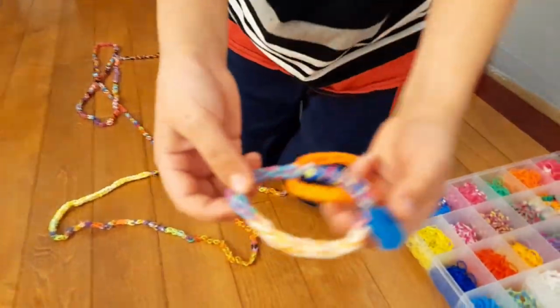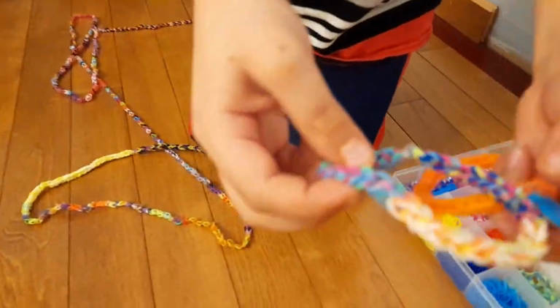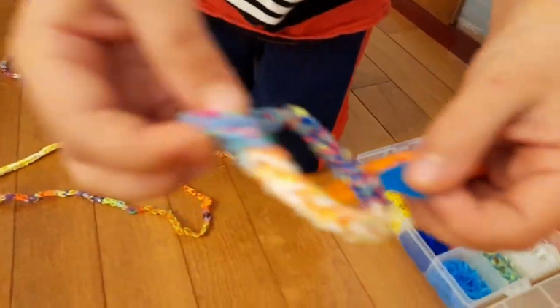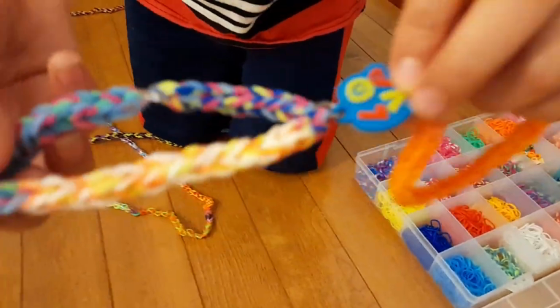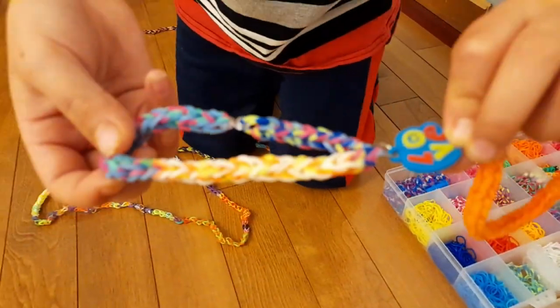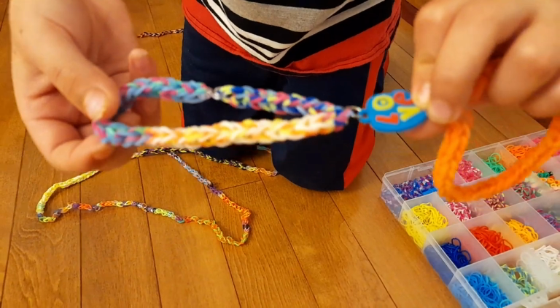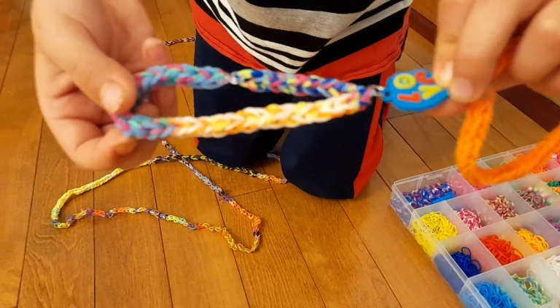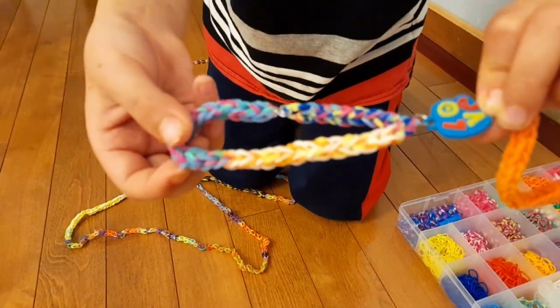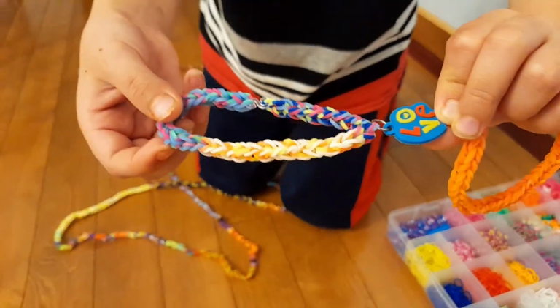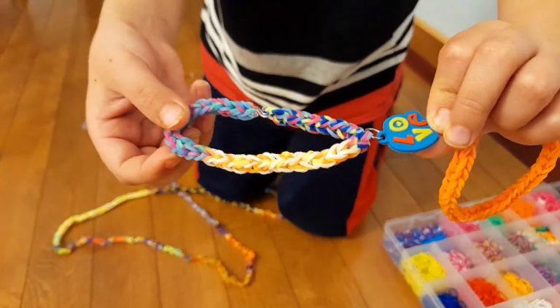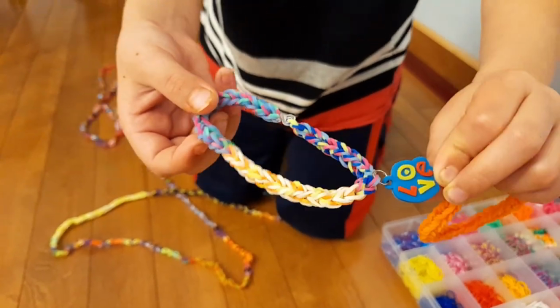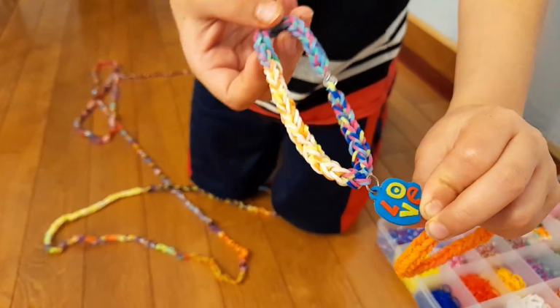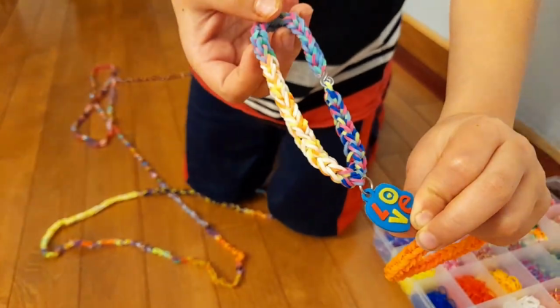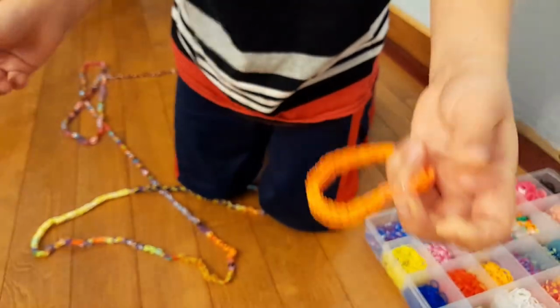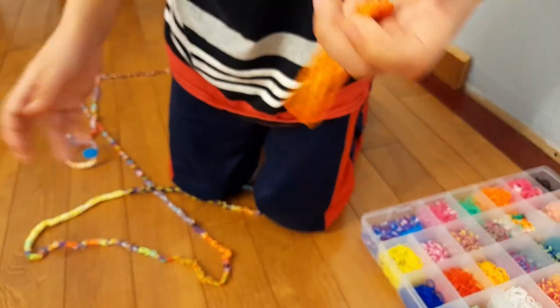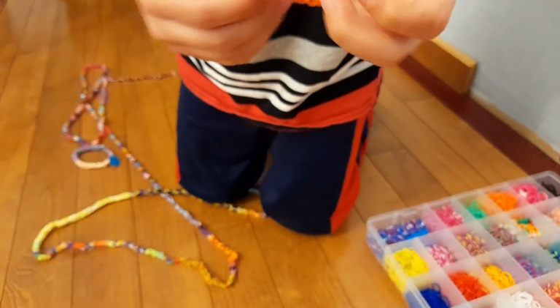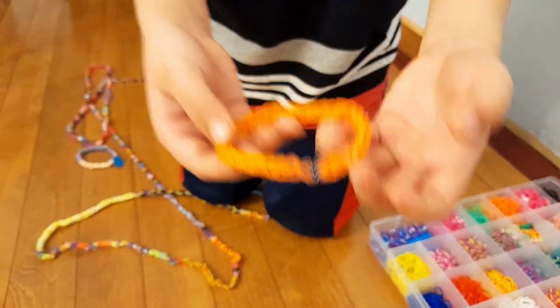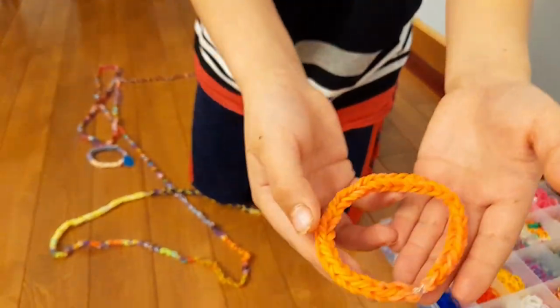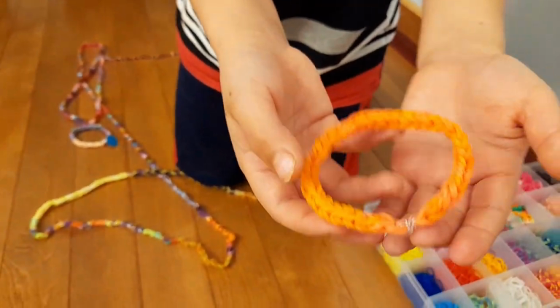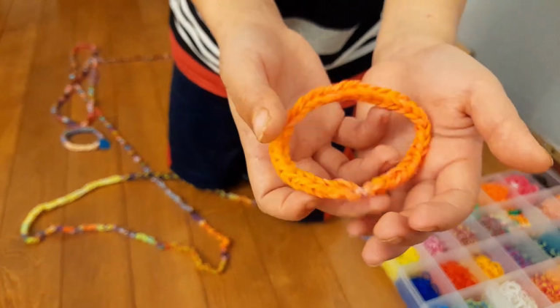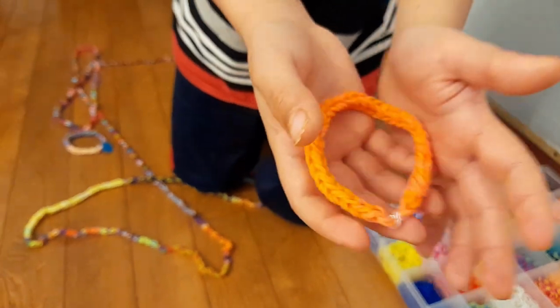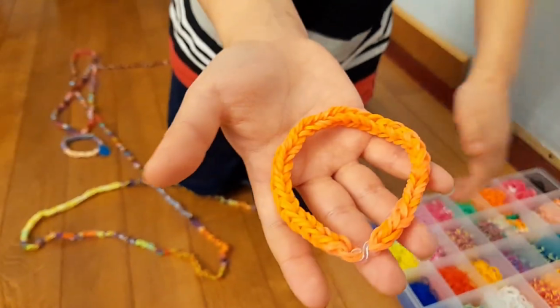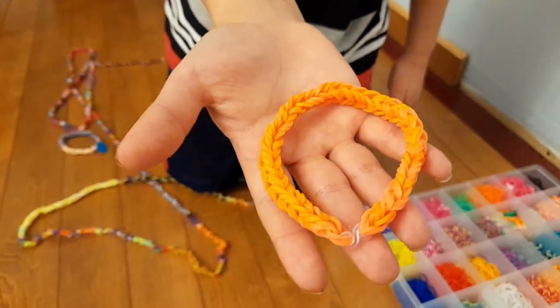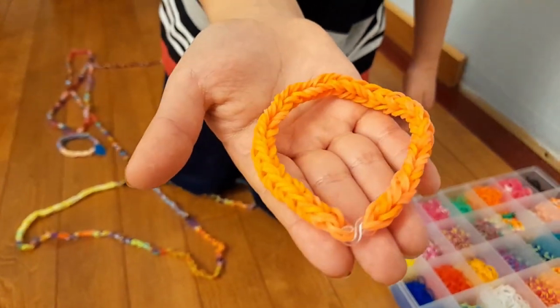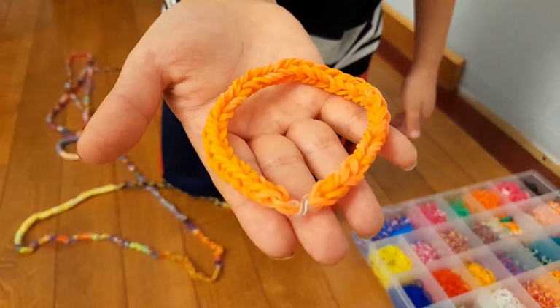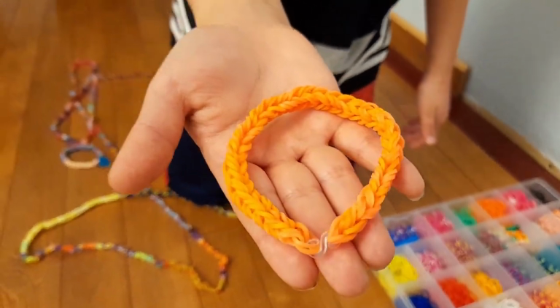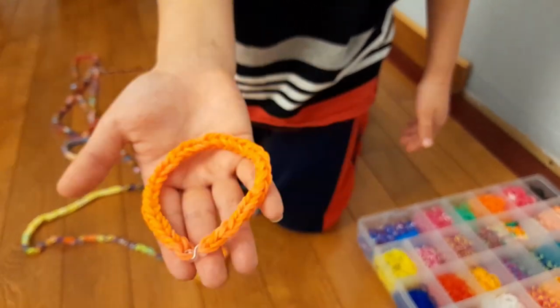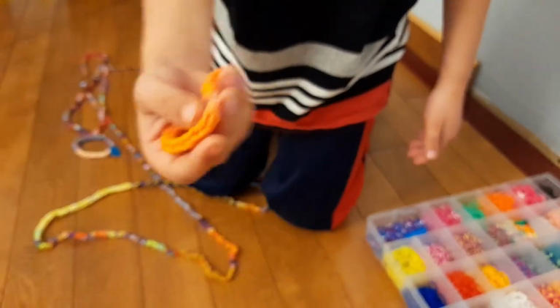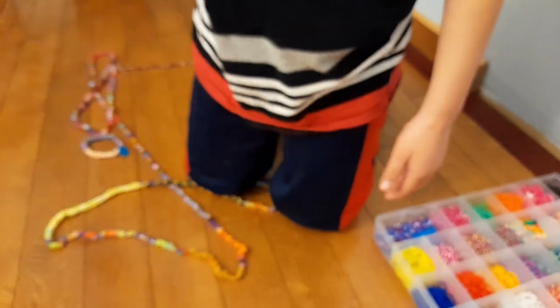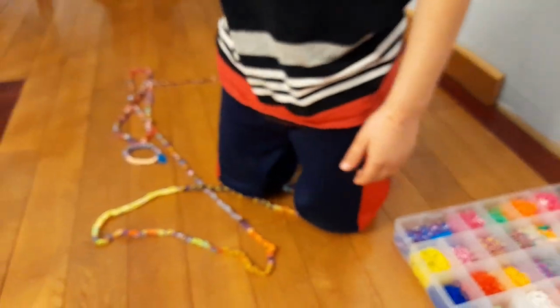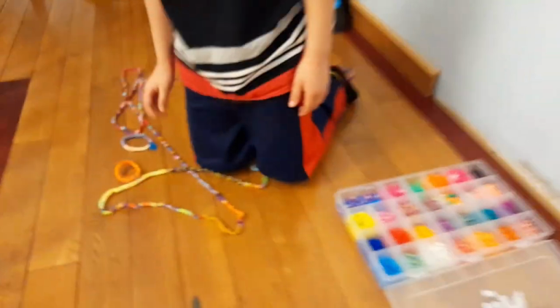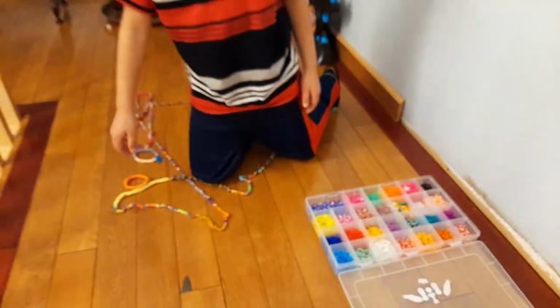This one shows love. Let me zoom in. That is a fire bracelet. I call it the torpedo Cheeto. Oh my god, it looks like Cheetos.